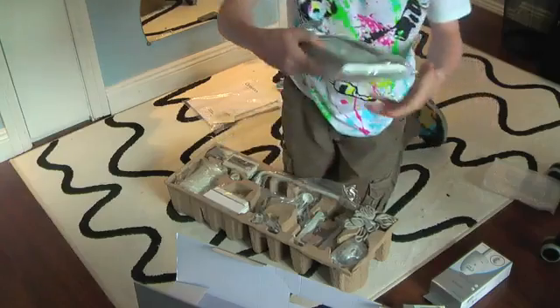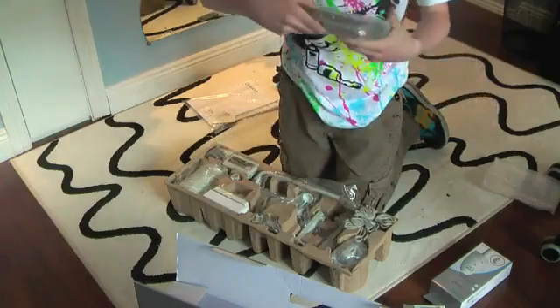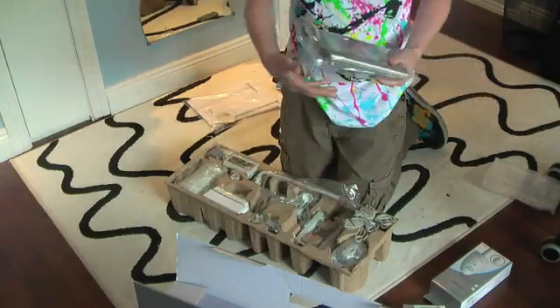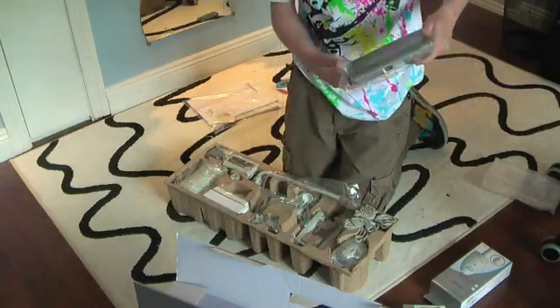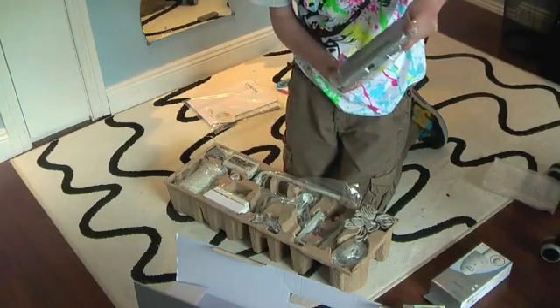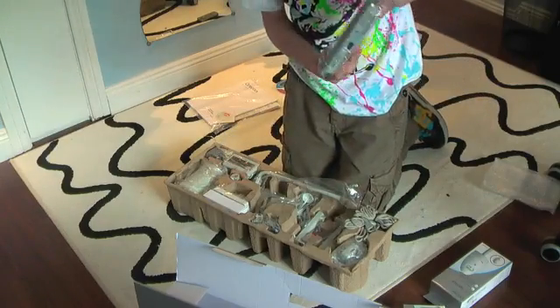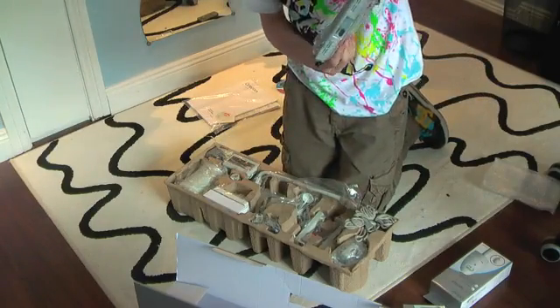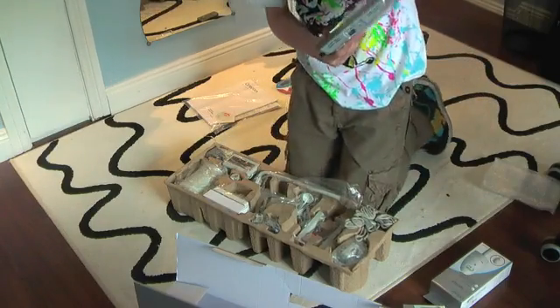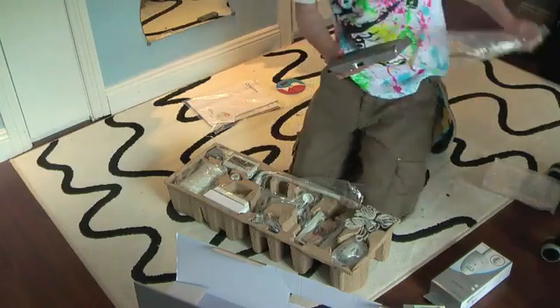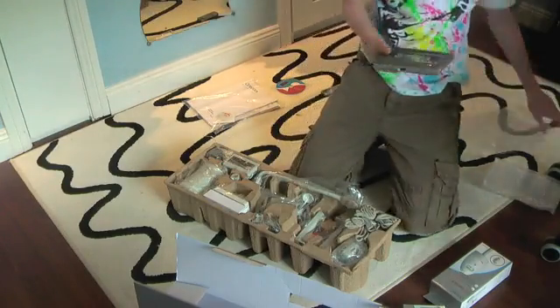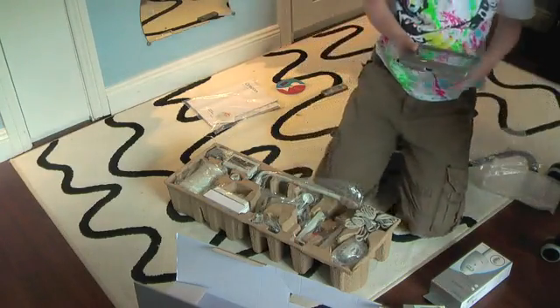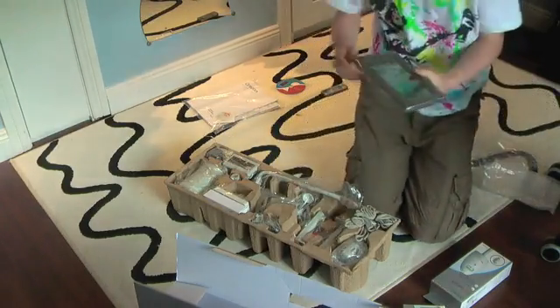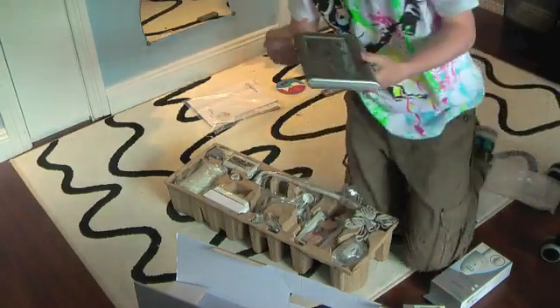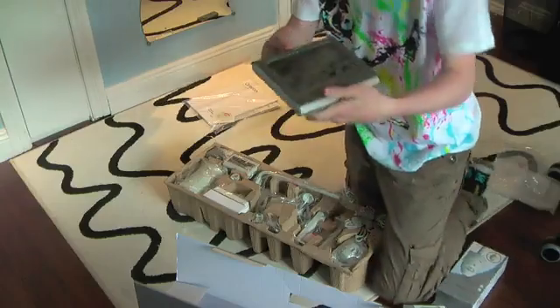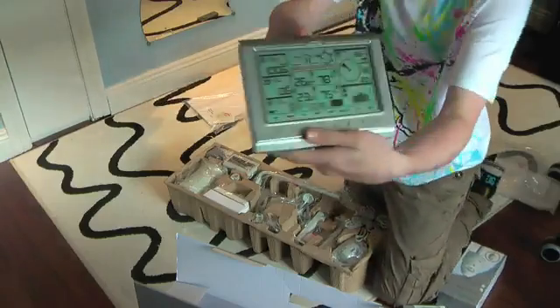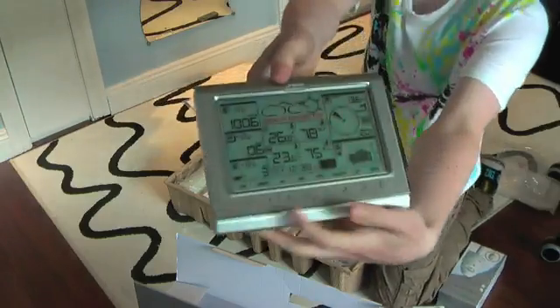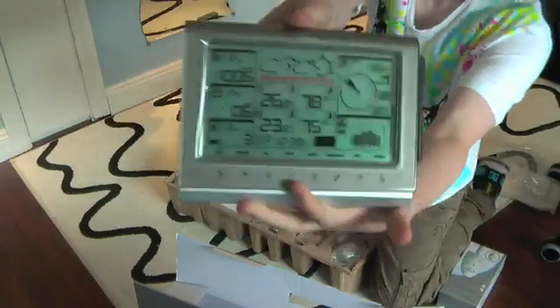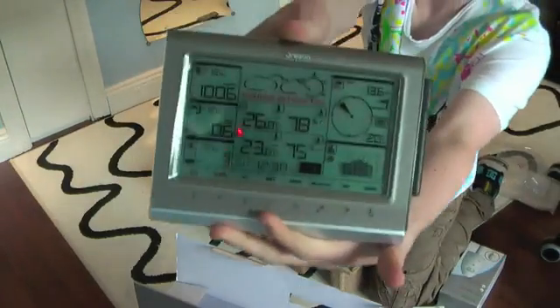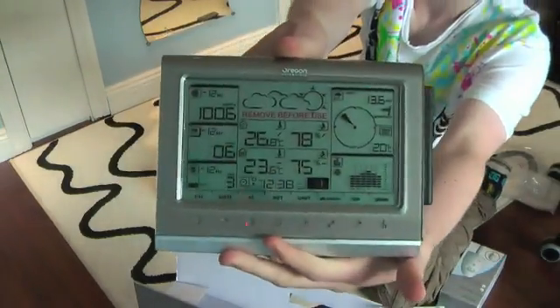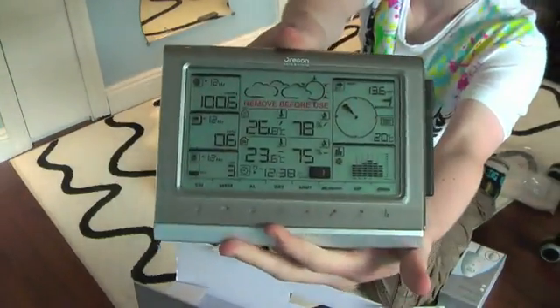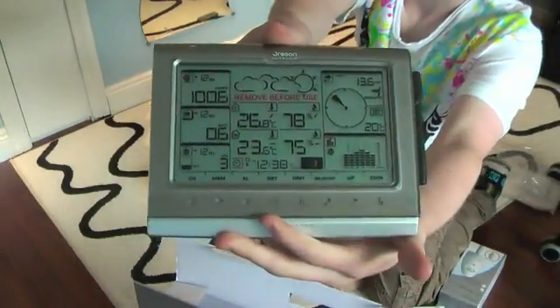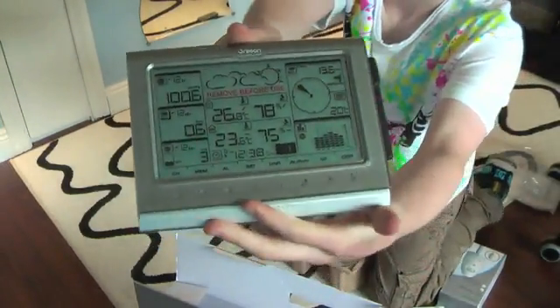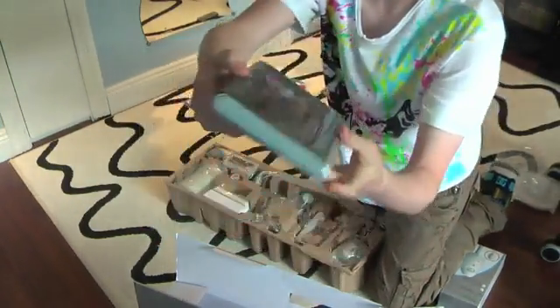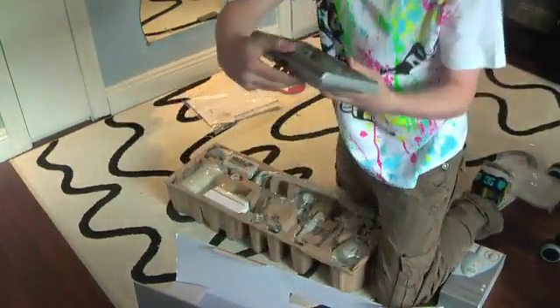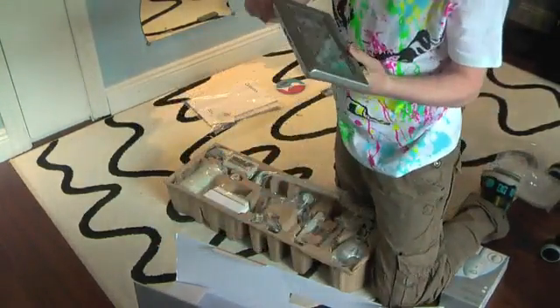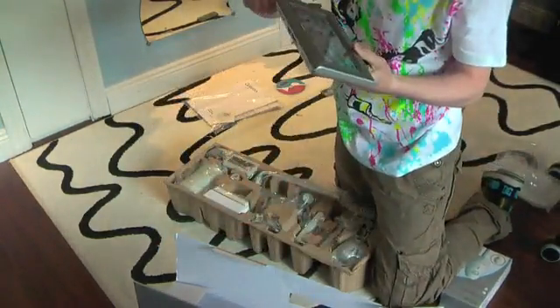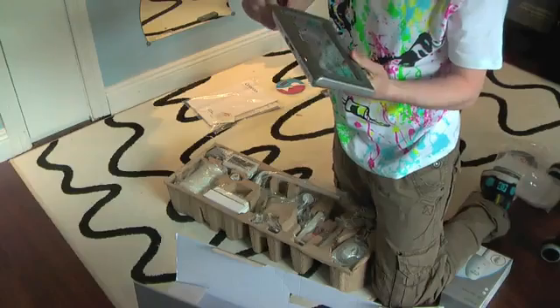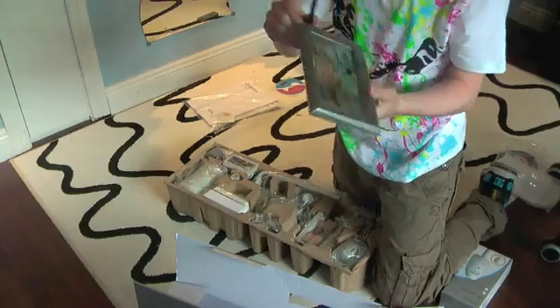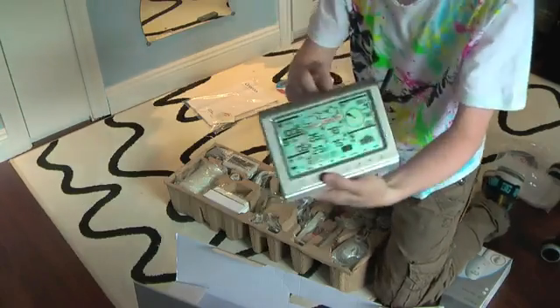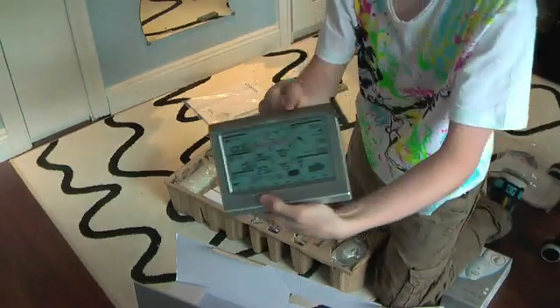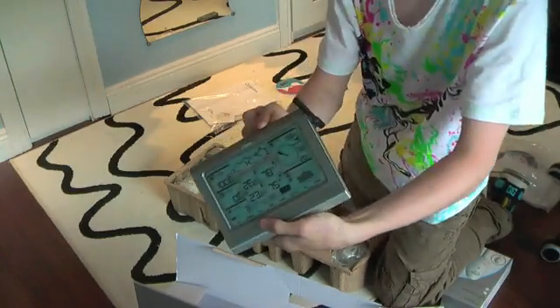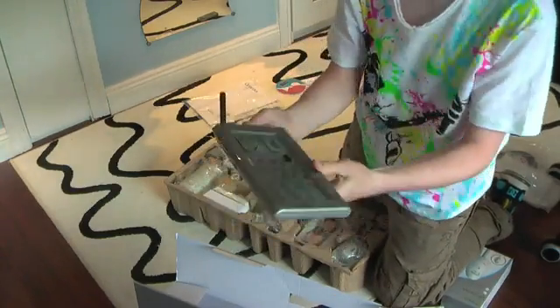It's a silver one, which is the one they sell in Europe. It feels pretty nice. It actually just has a sticker on it now, that's why it looks like it's turned on. And here's the area — it sticks up on the side.